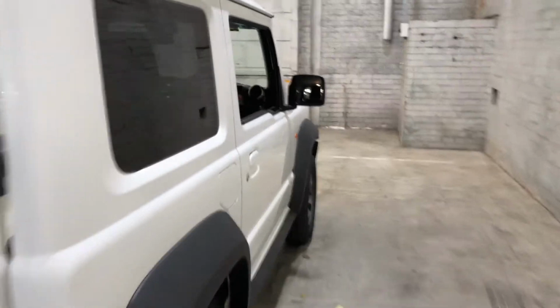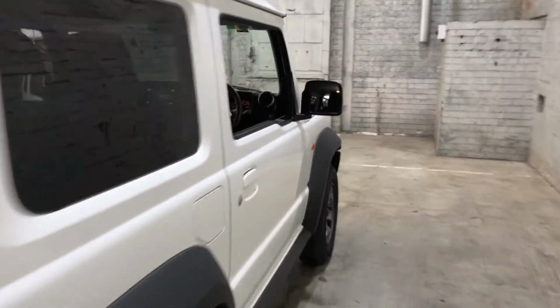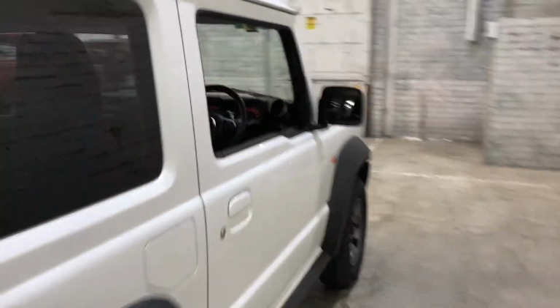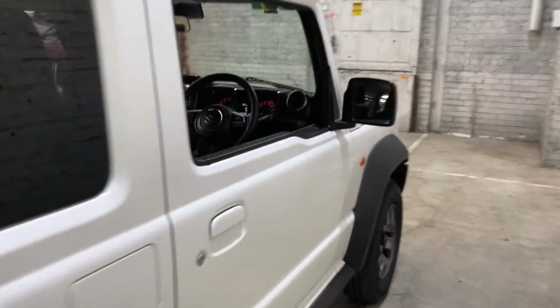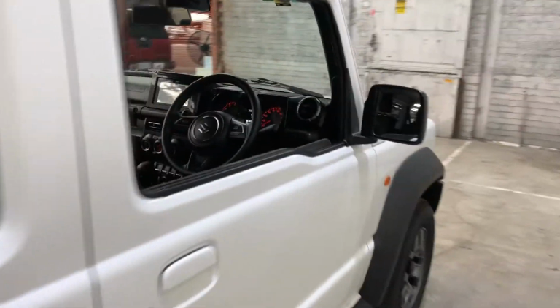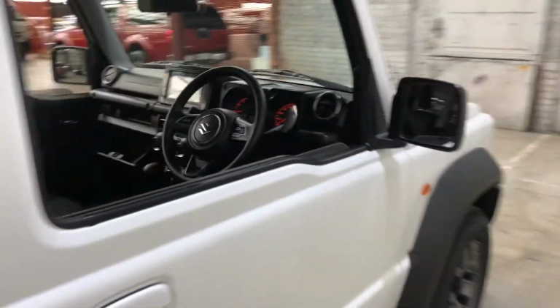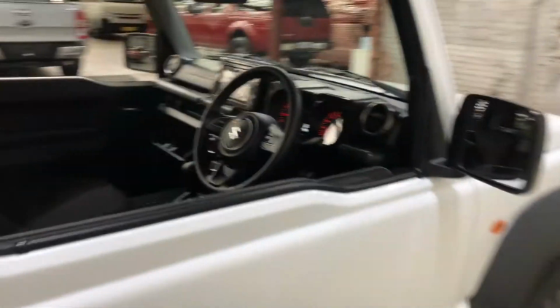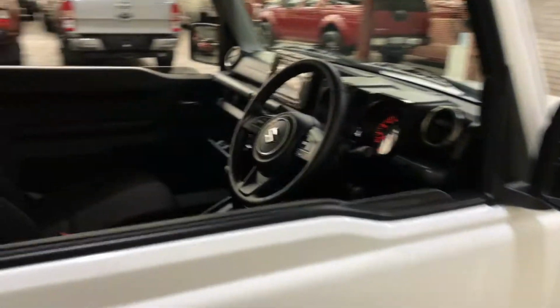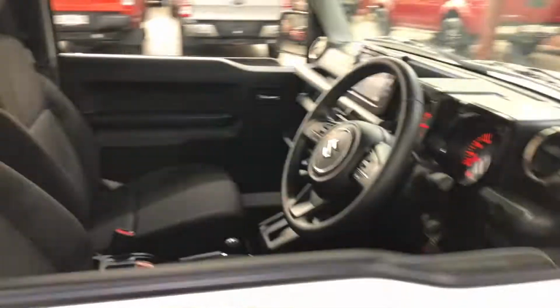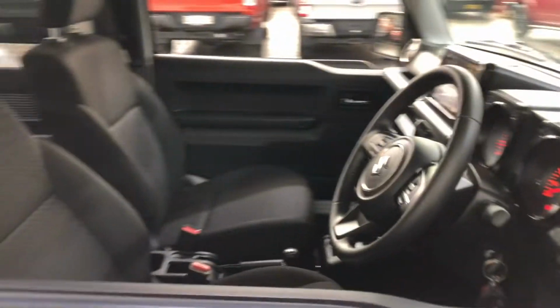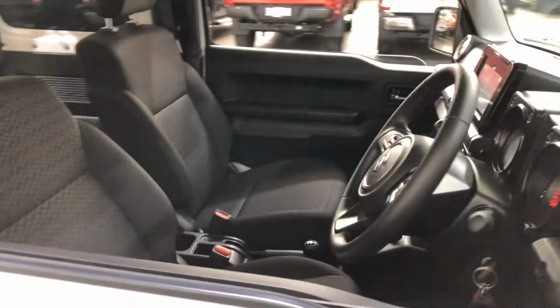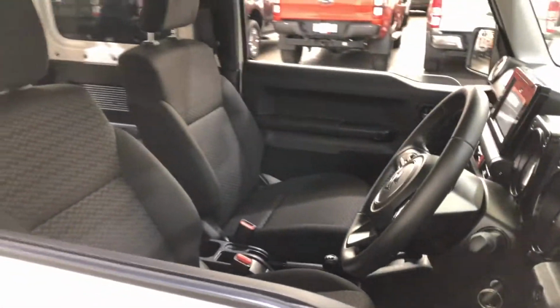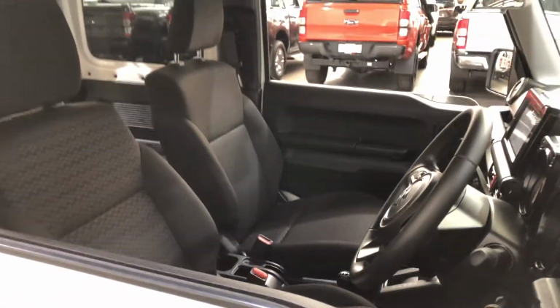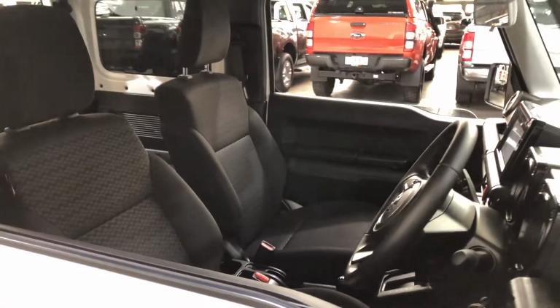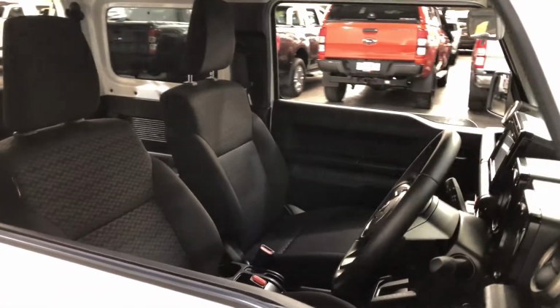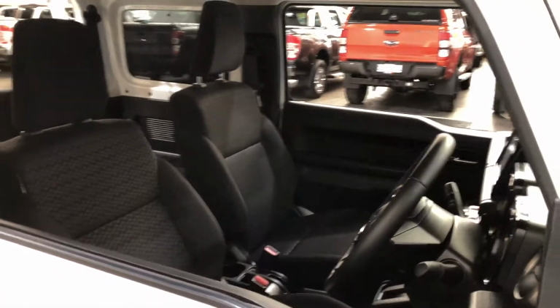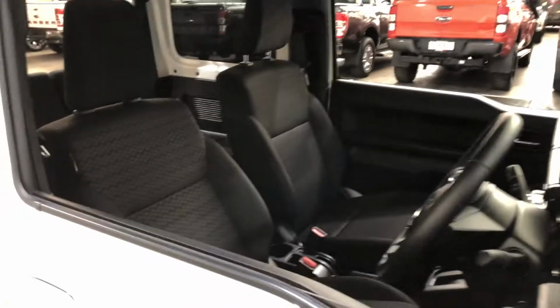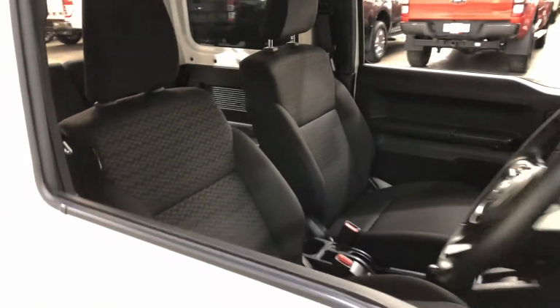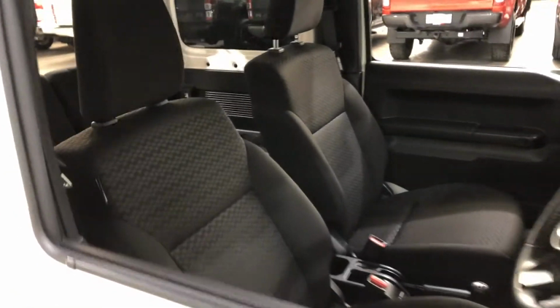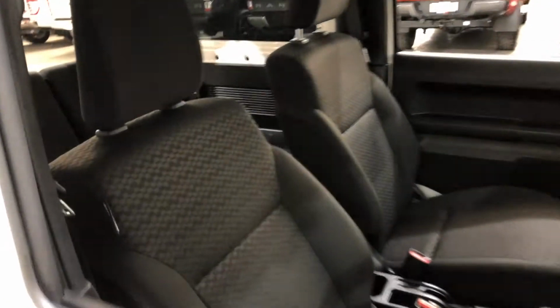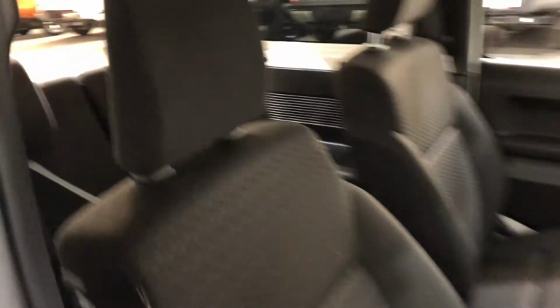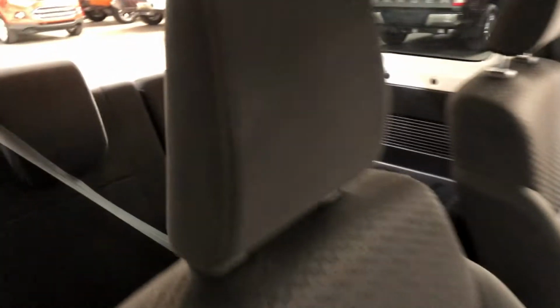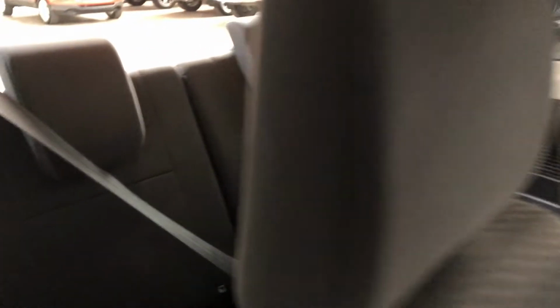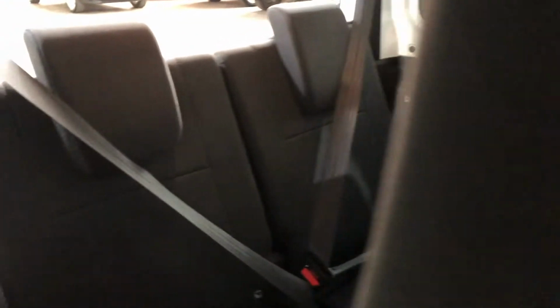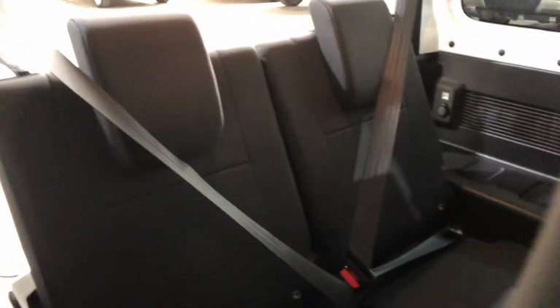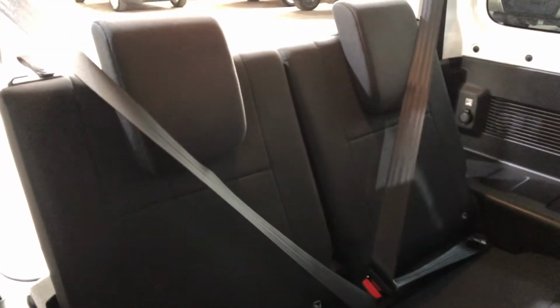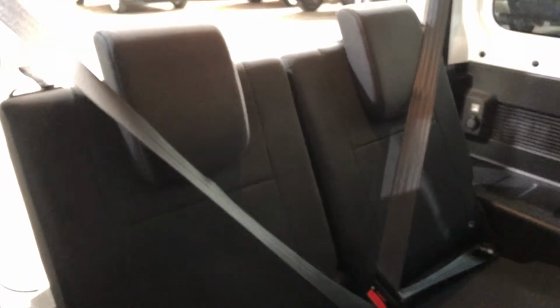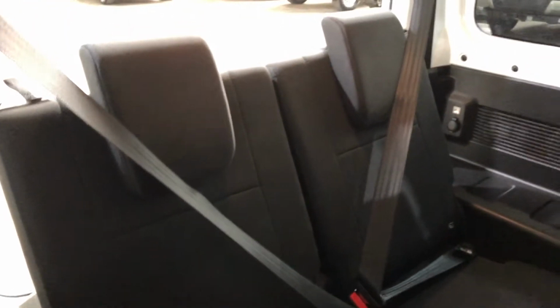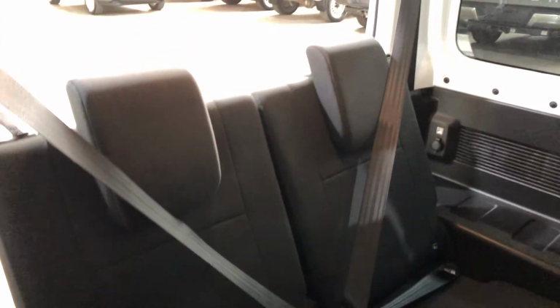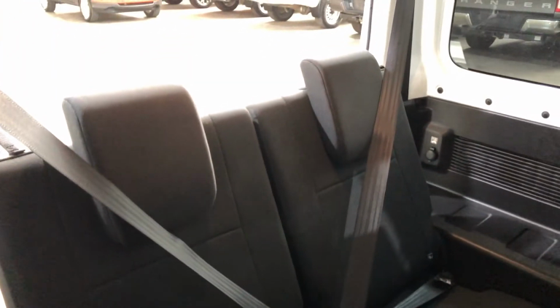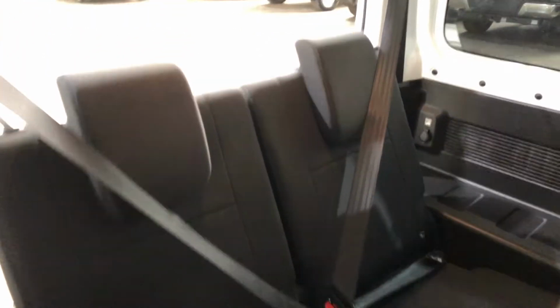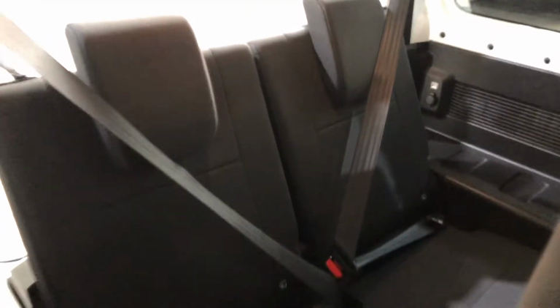Making our way inside the car, it comes with a full cloth interior with plenty of space for you and your passenger at the front, and a decent amount of space for passengers at the rear.